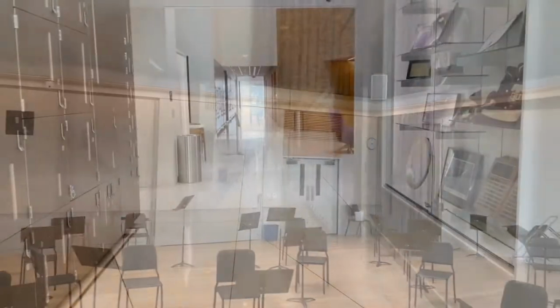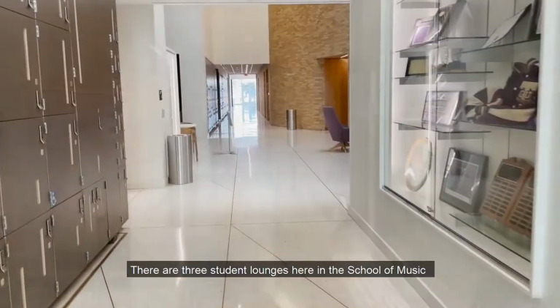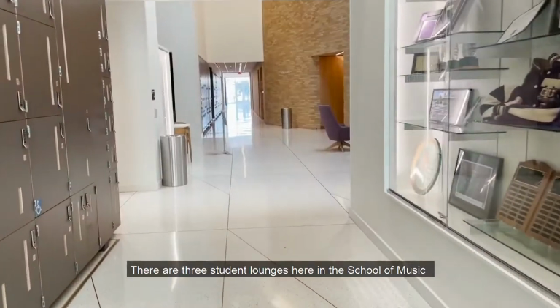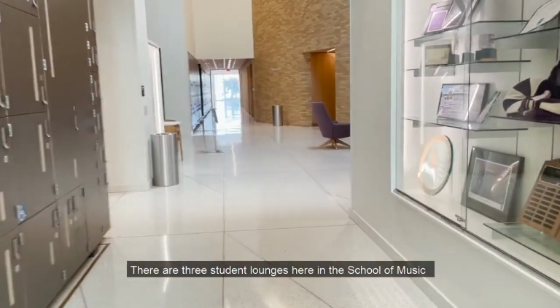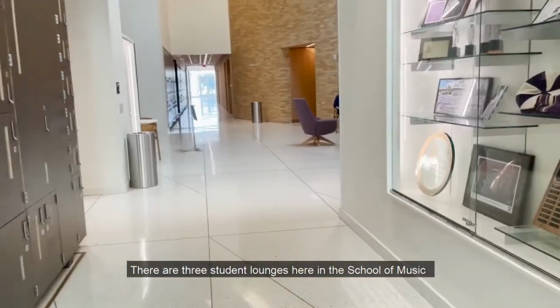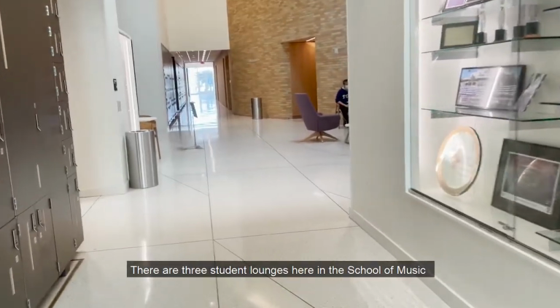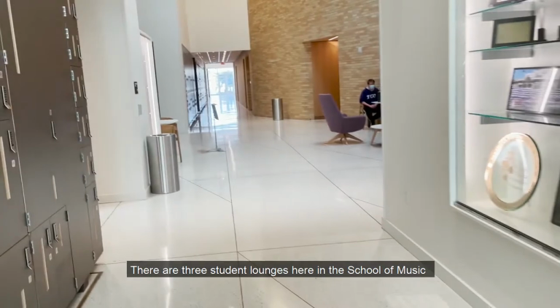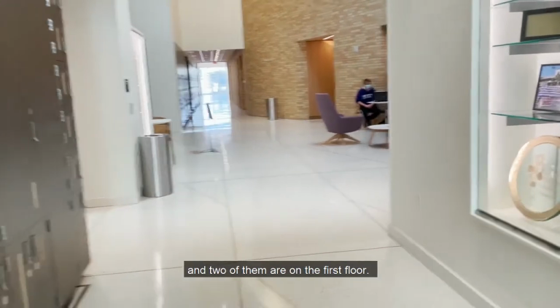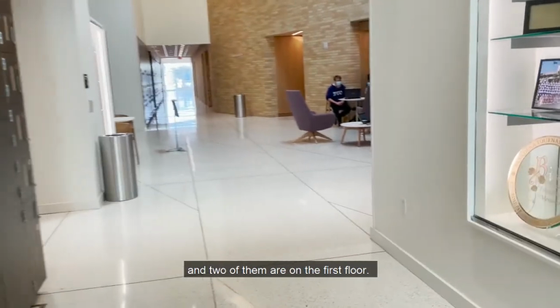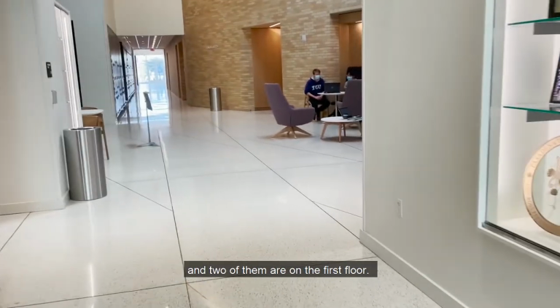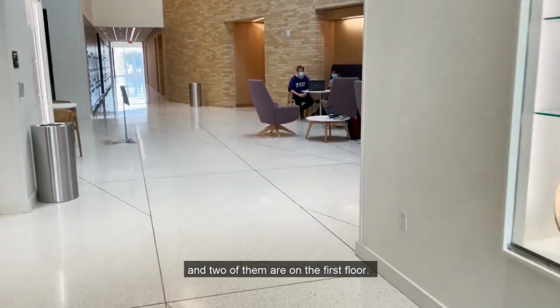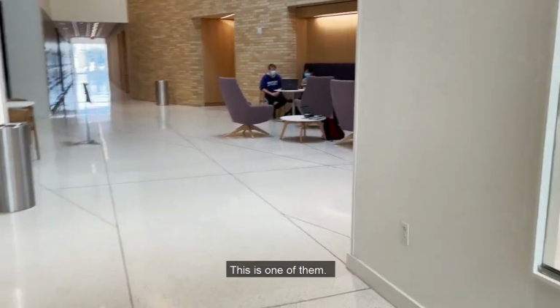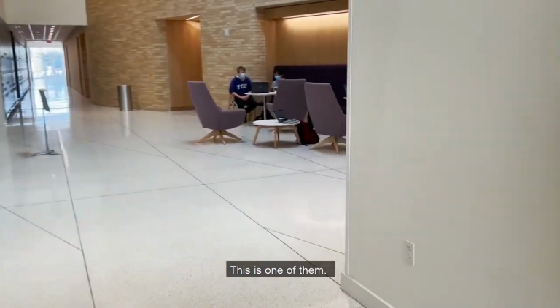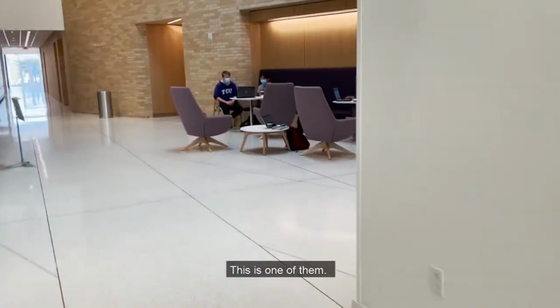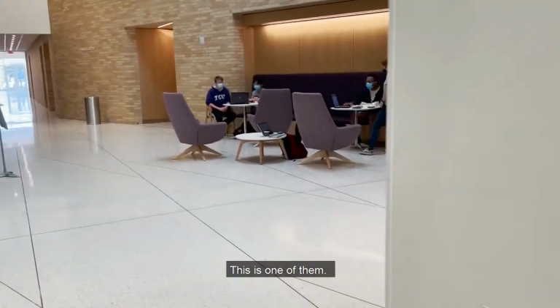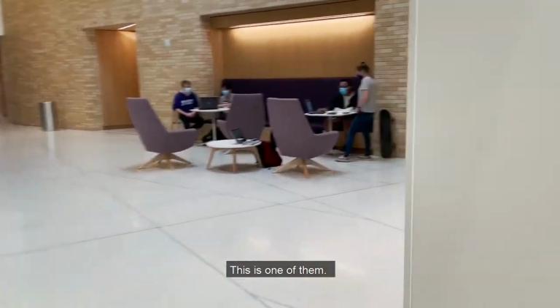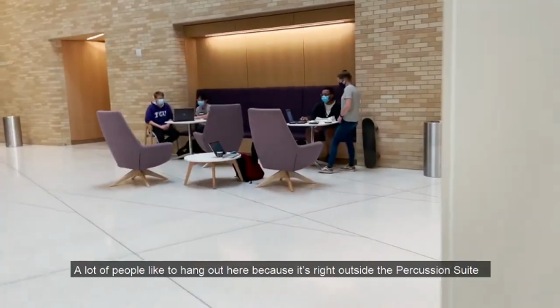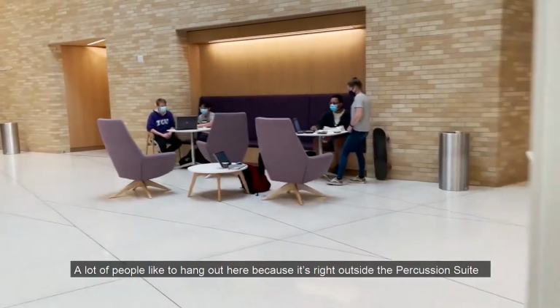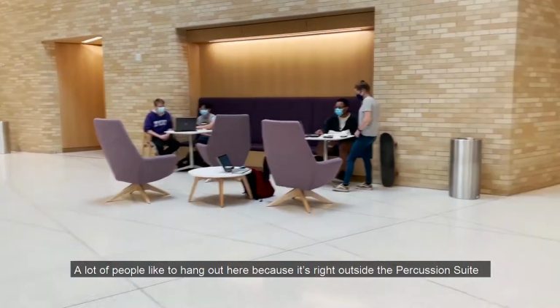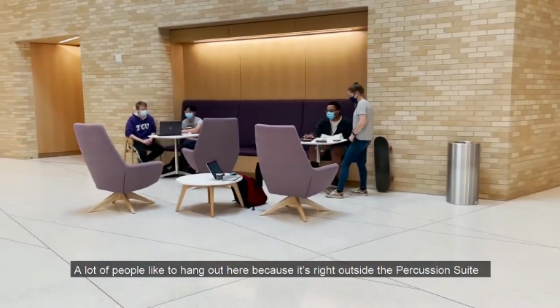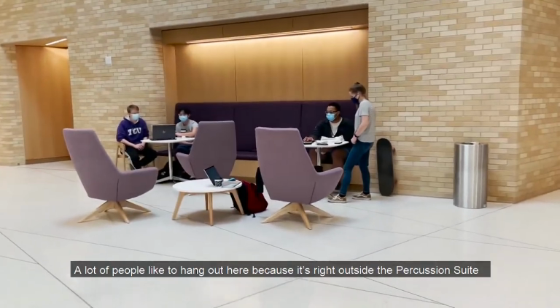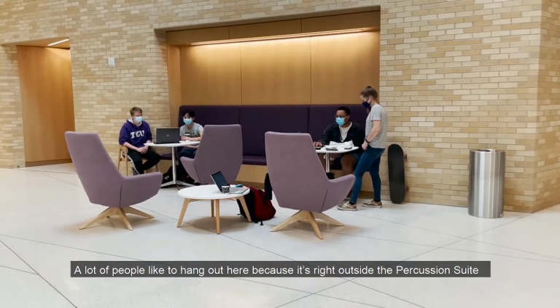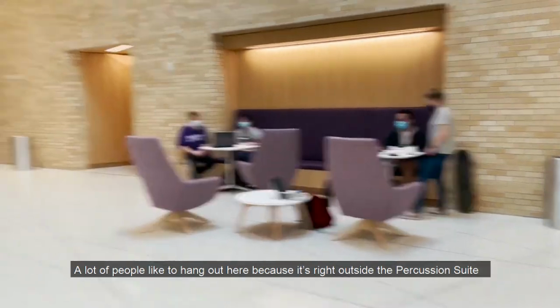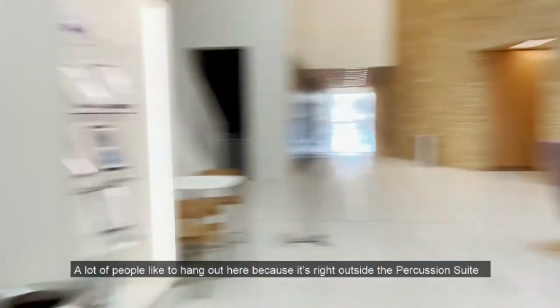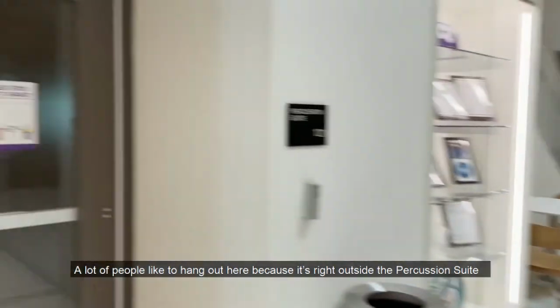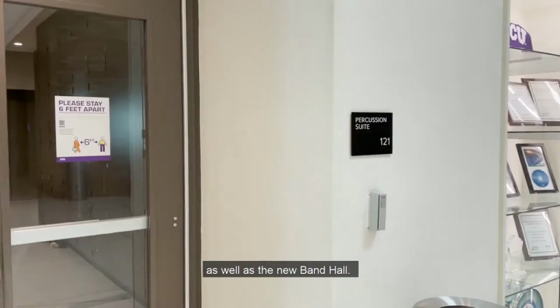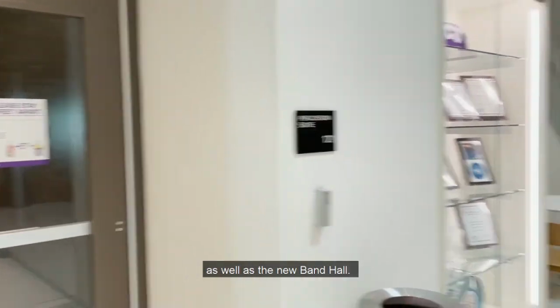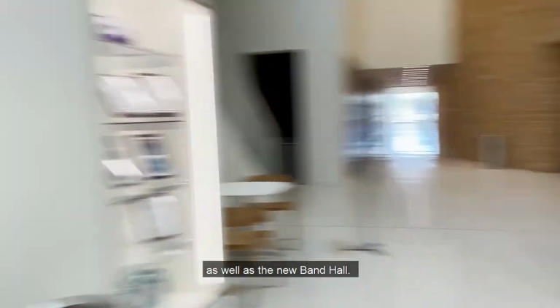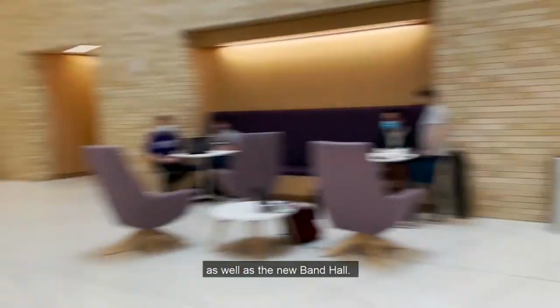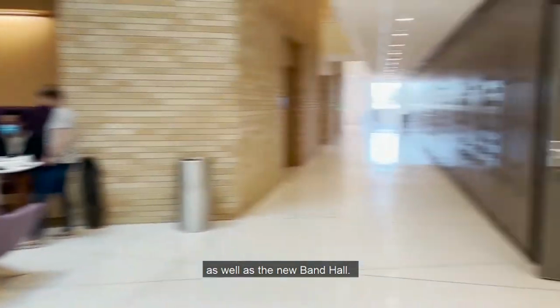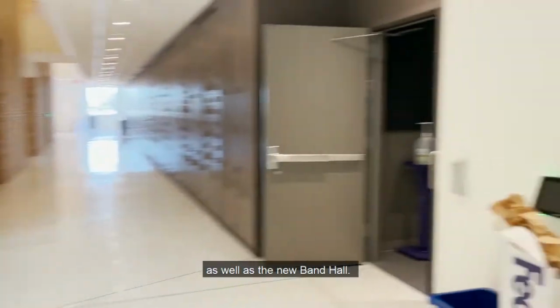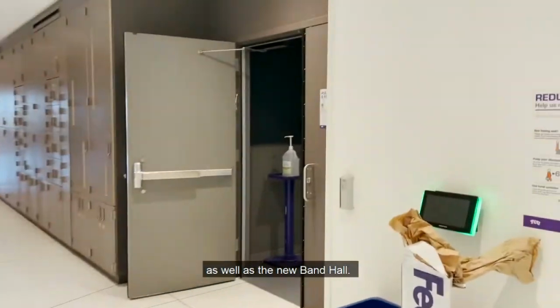There are three student lounges here in the School of Music and two of them are on the first floor. This is one of them. A lot of people like to hang out here because it's right outside the percussion suite as well as the new band hall.